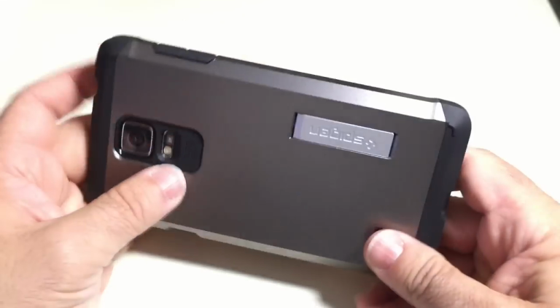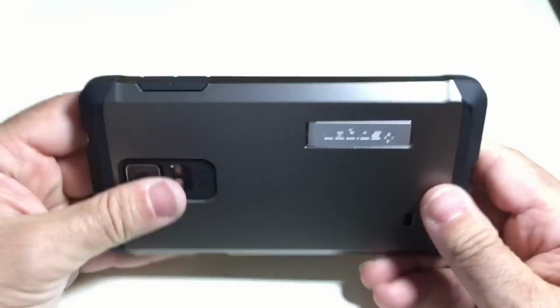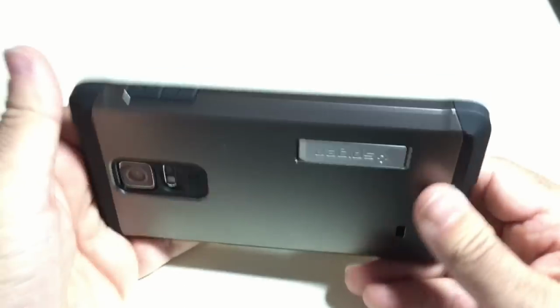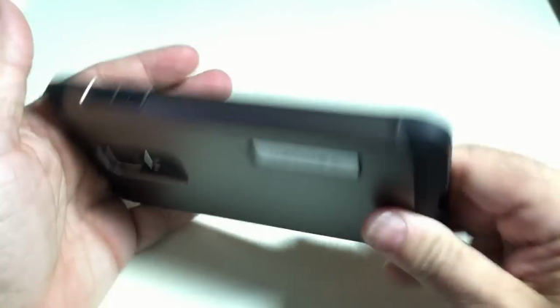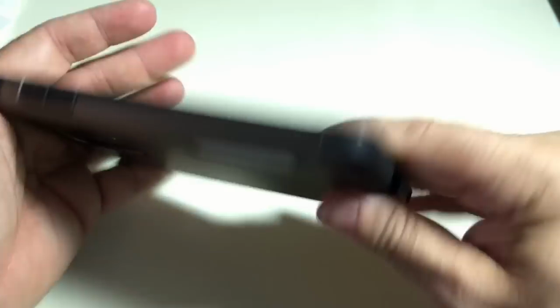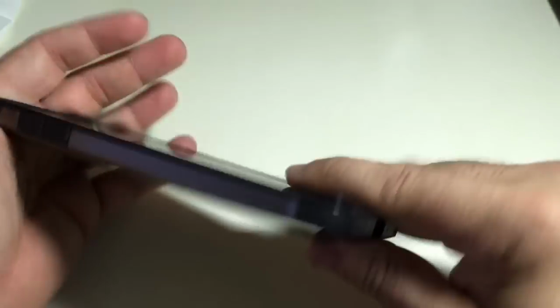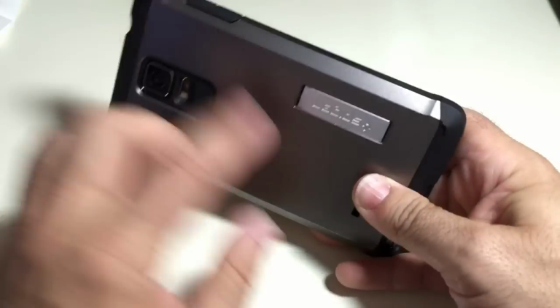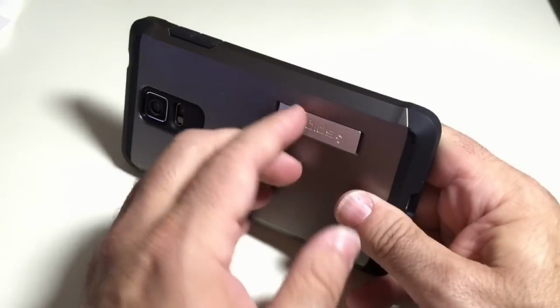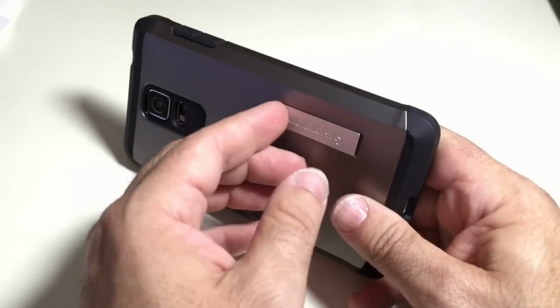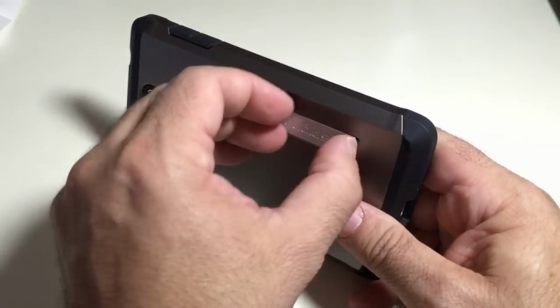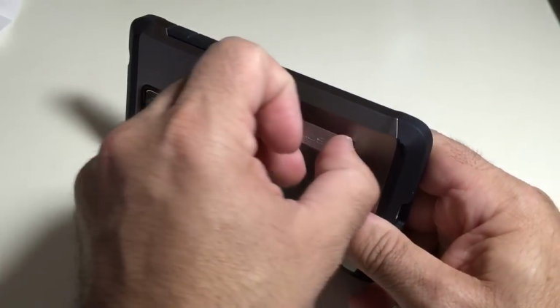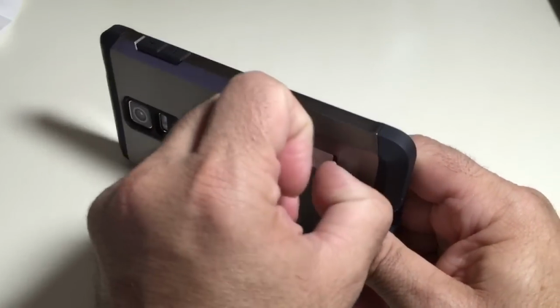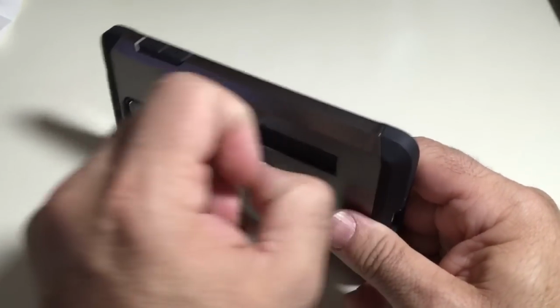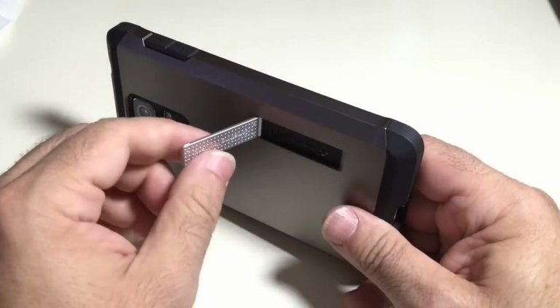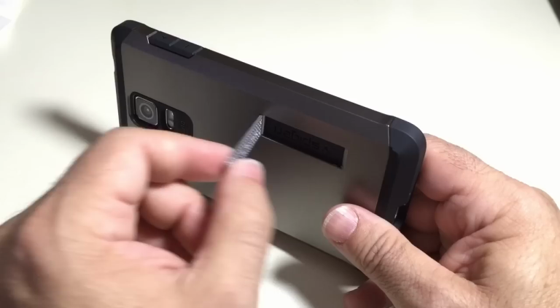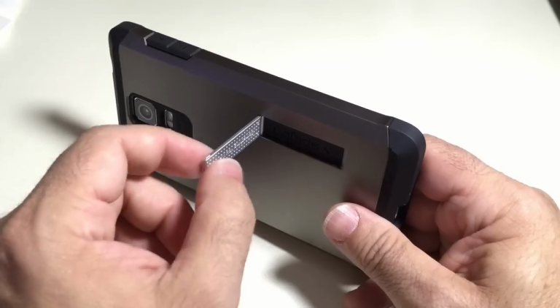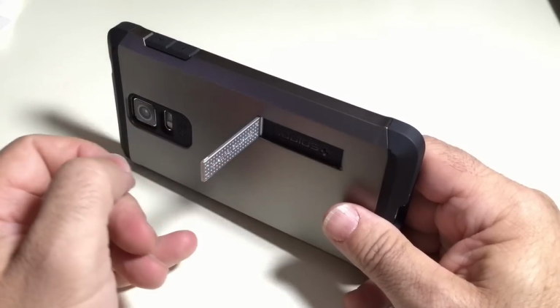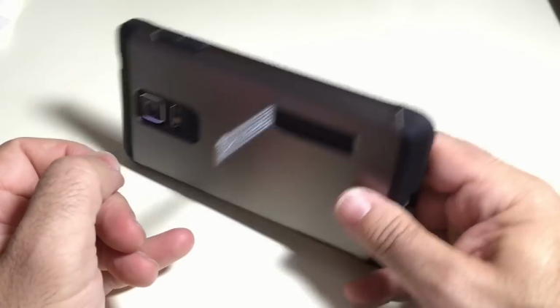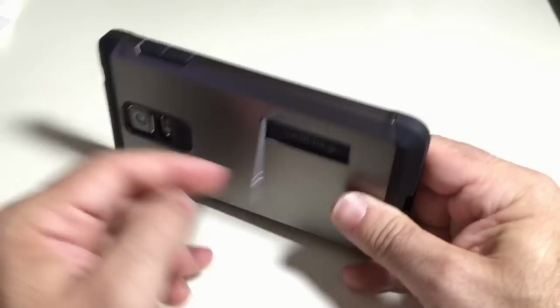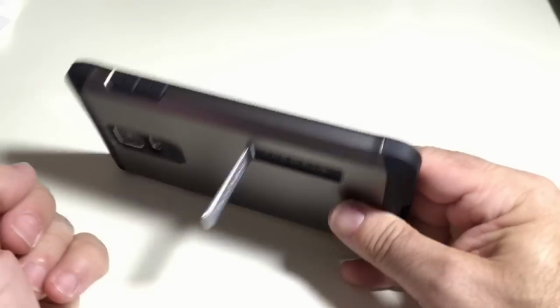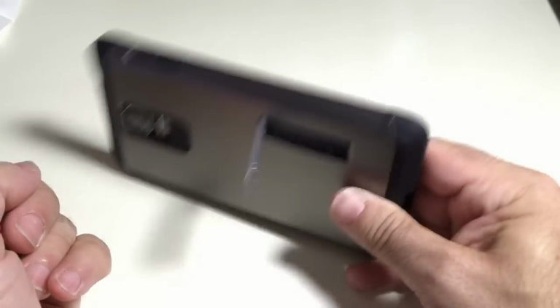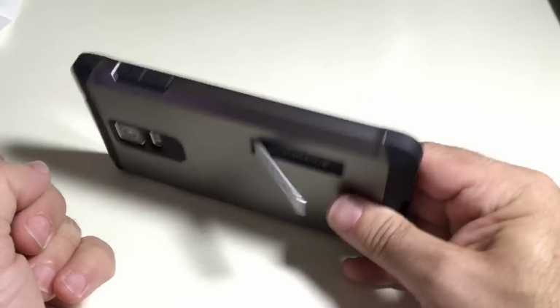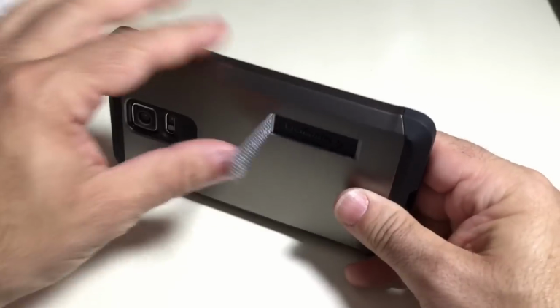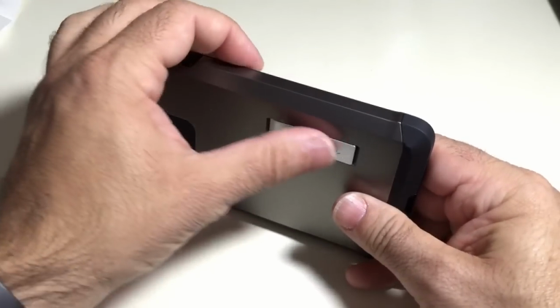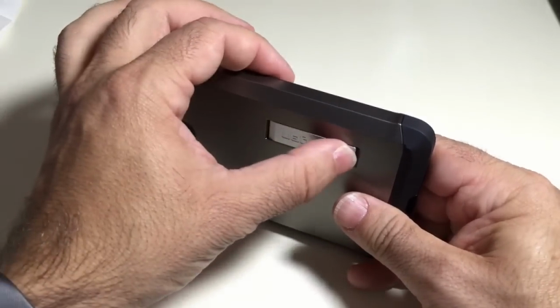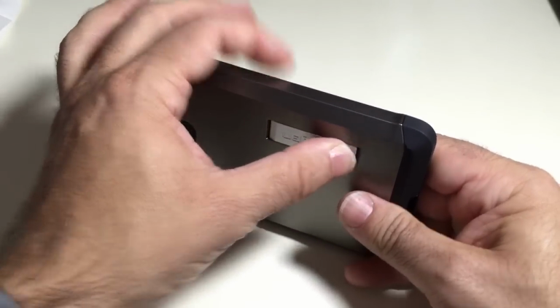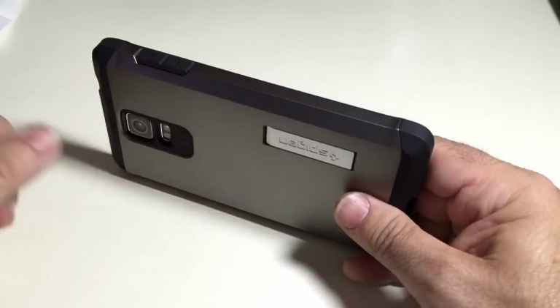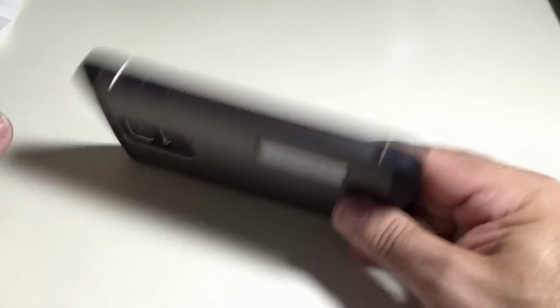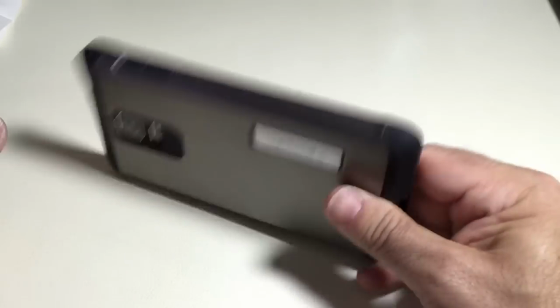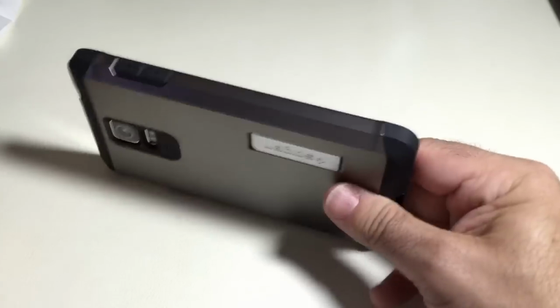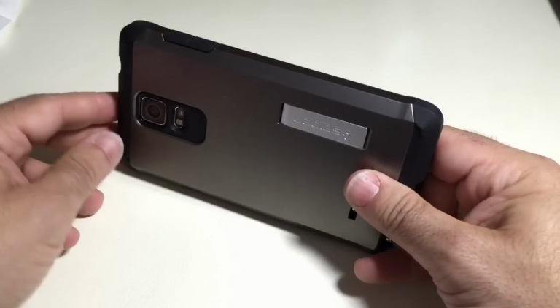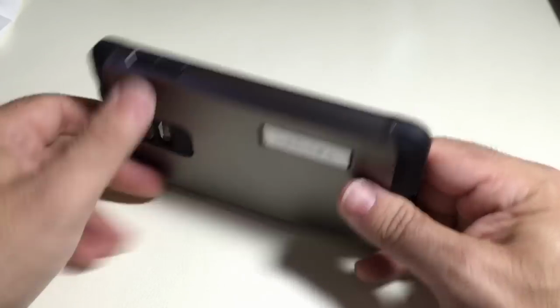You'll also notice that as I move it, the kickstand leg doesn't come out. I've seen cases where the leg just falls out, but this one has a little snap so it doesn't come out at all.